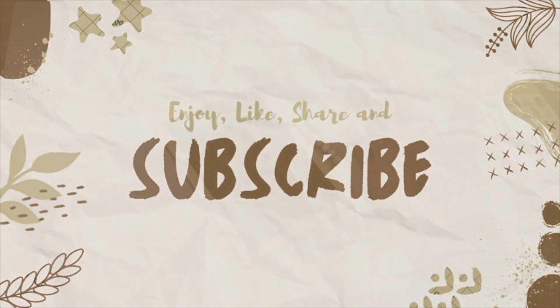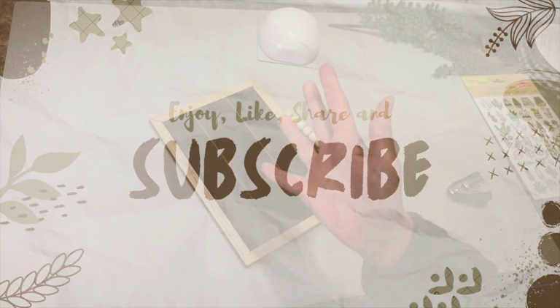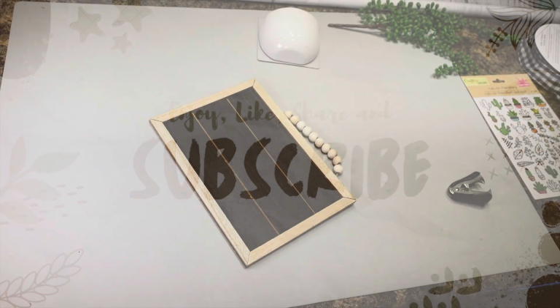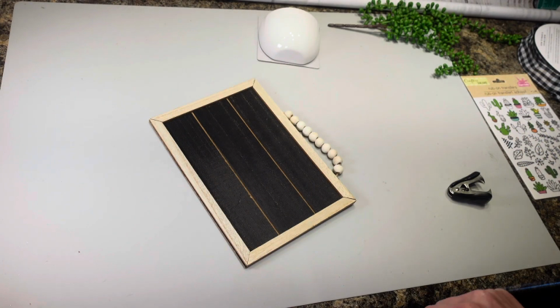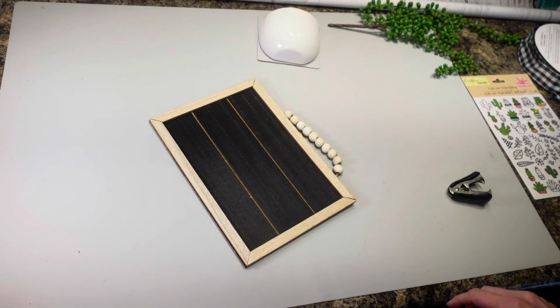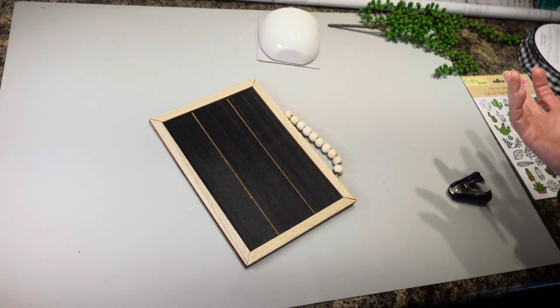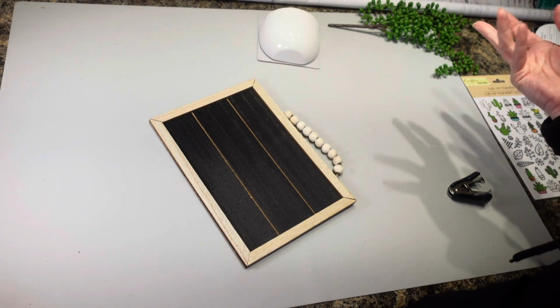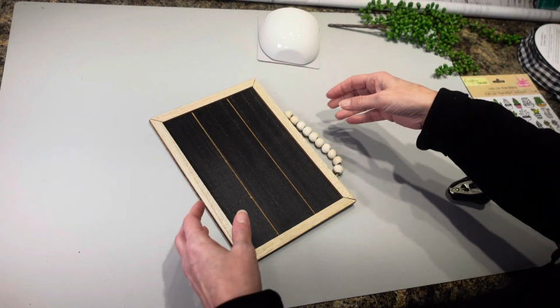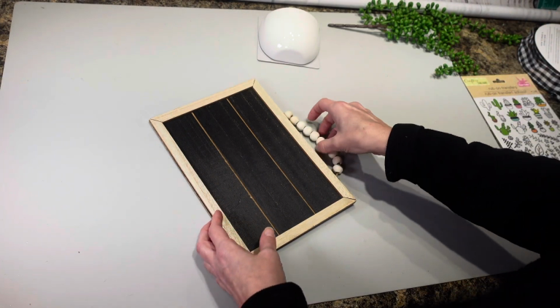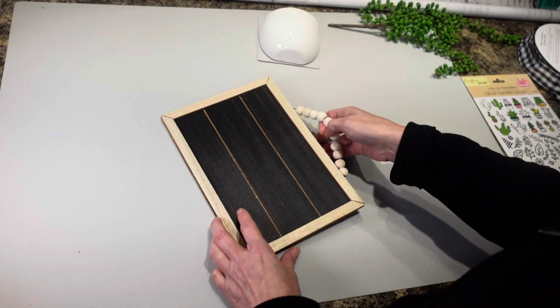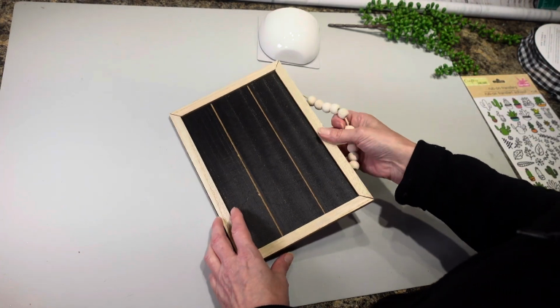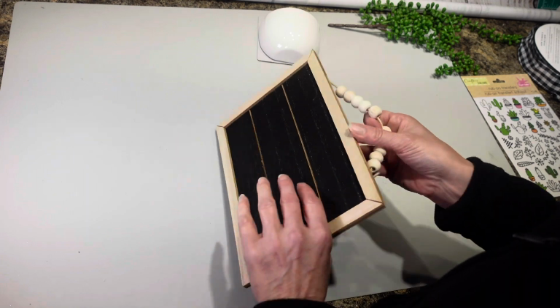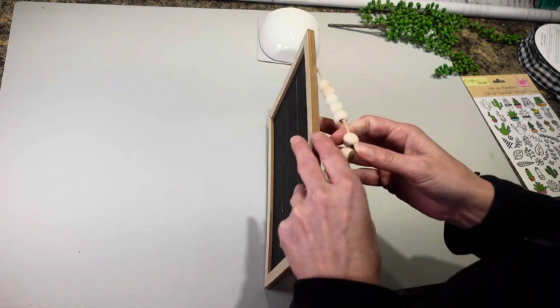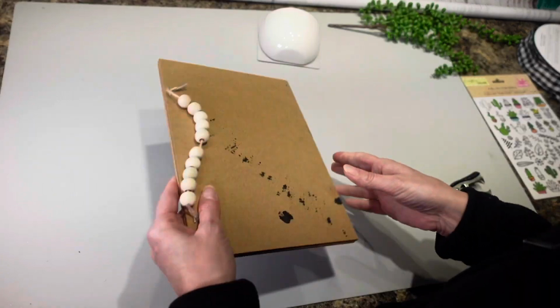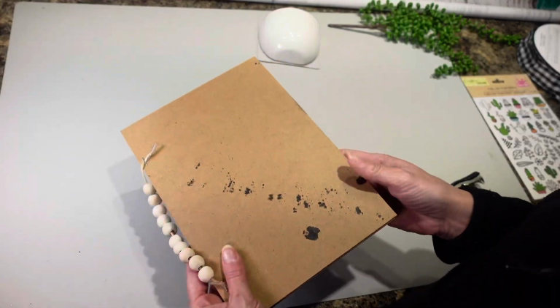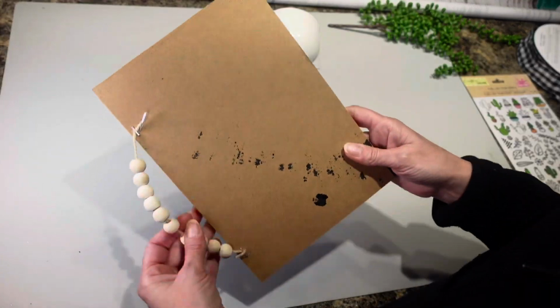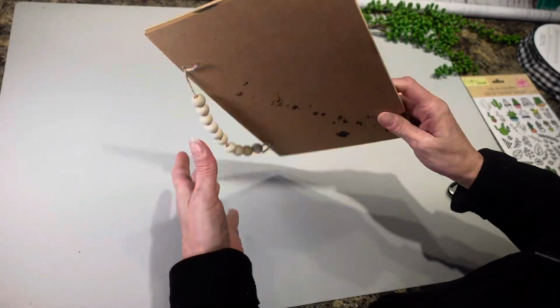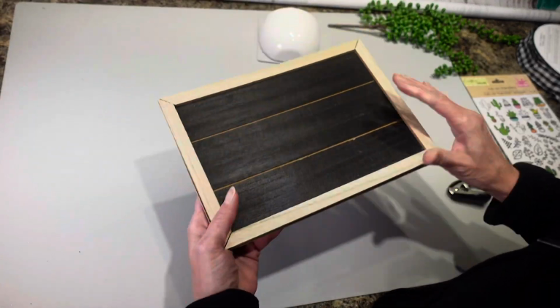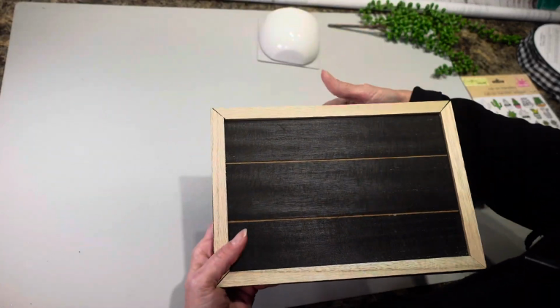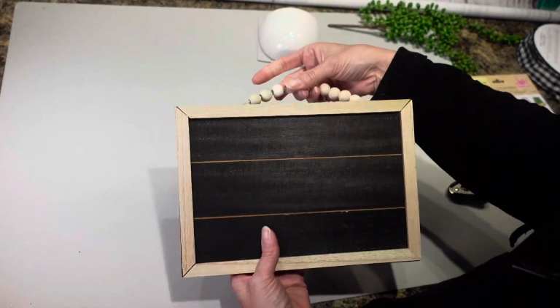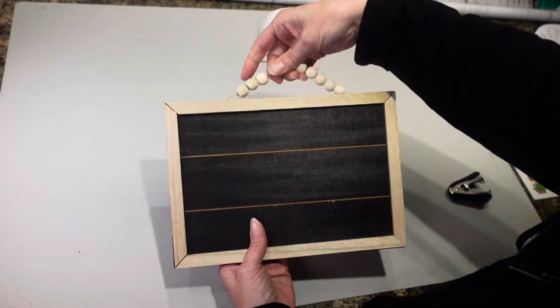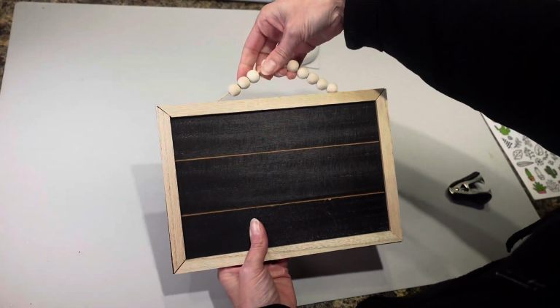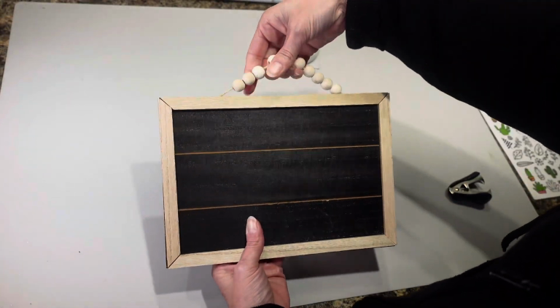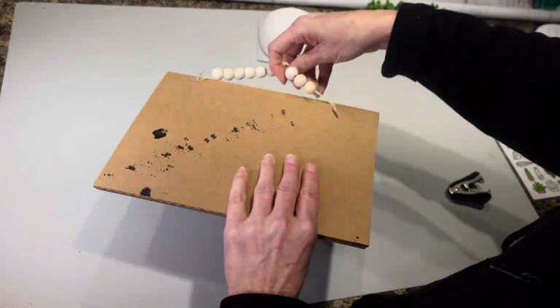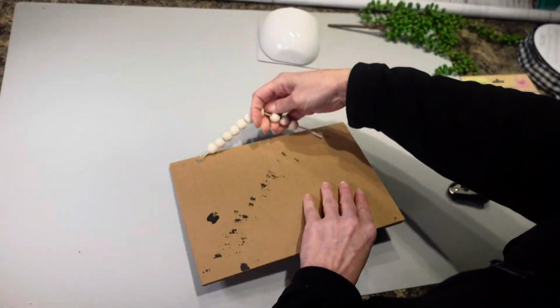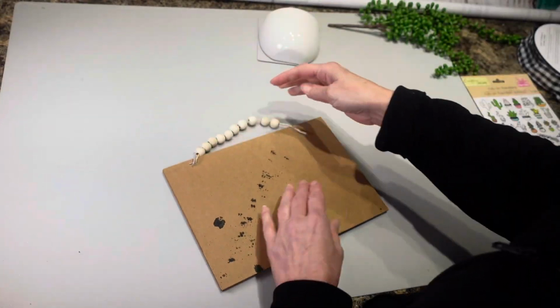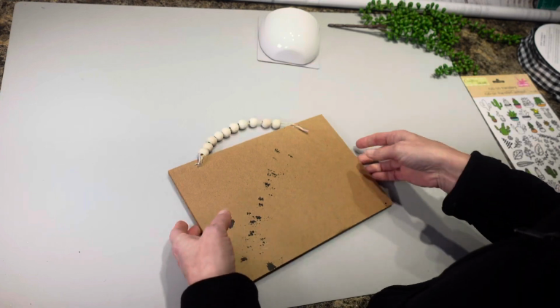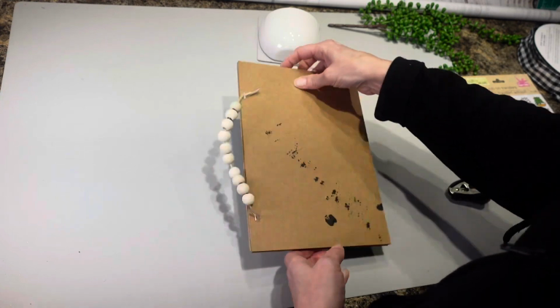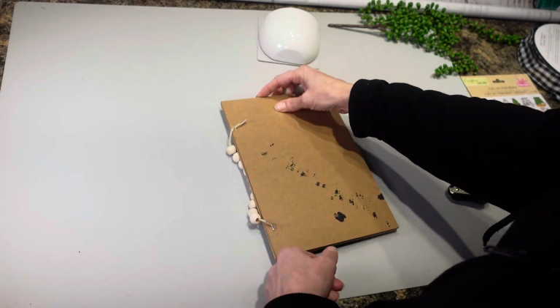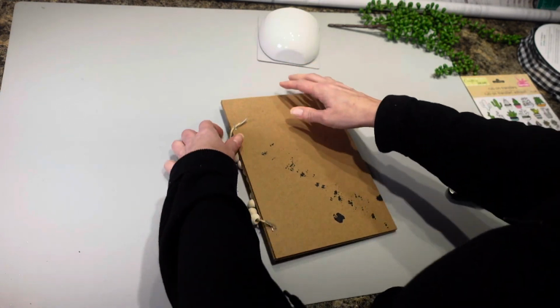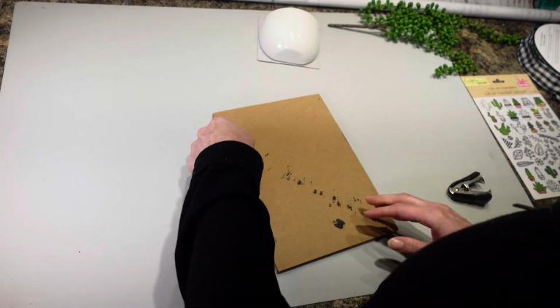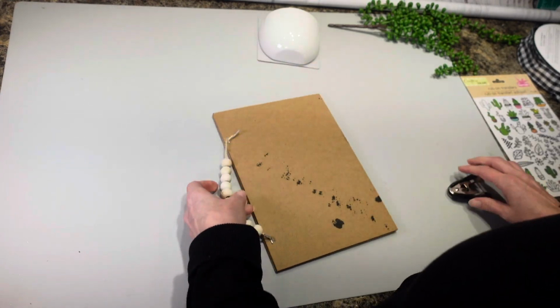Hey everyone, it's Christina from Christina's Crafts. Today I'm going to be making a little wall hanging and I'm going to be using this sign that I got from Dollar Tree, but I want this to go the long way.